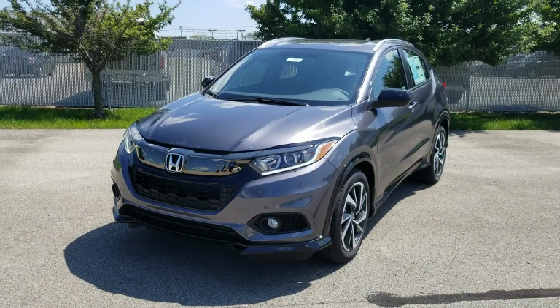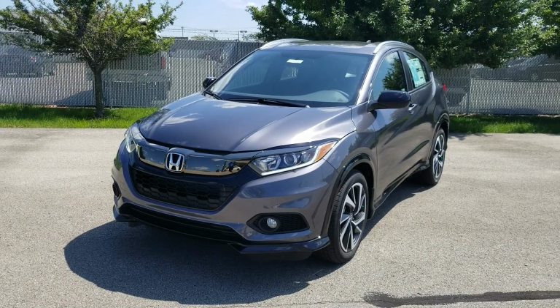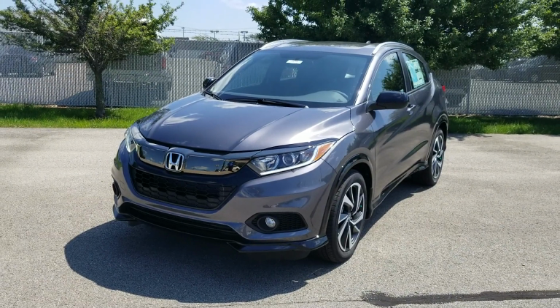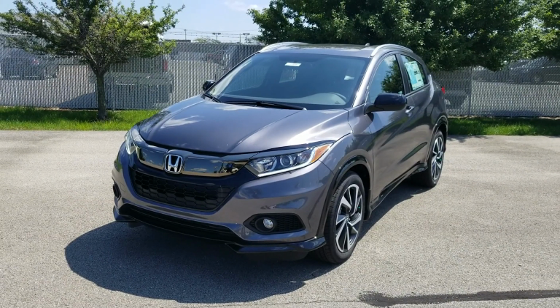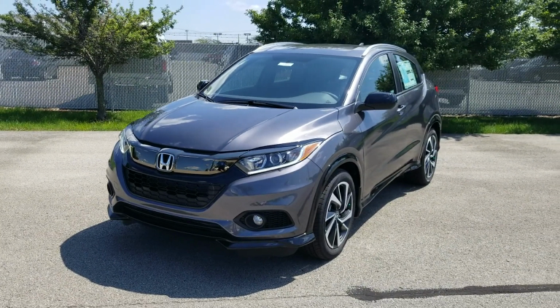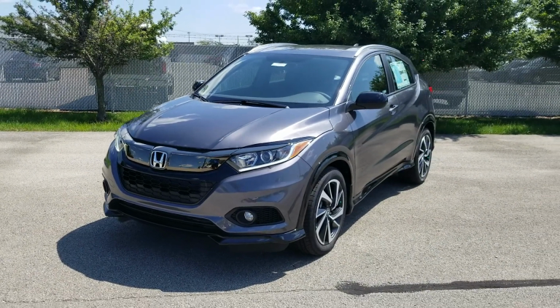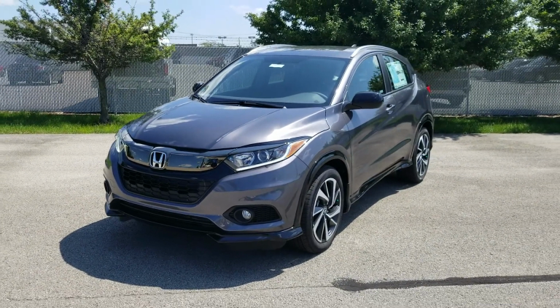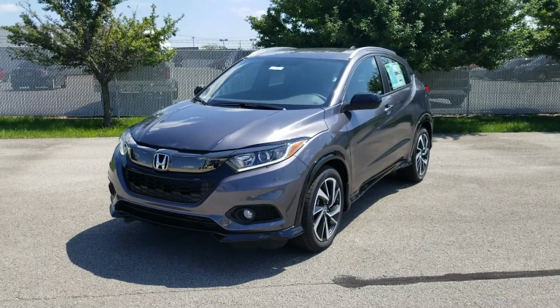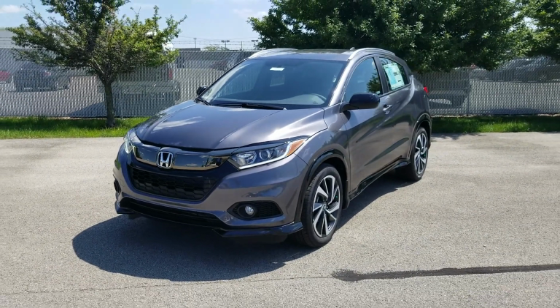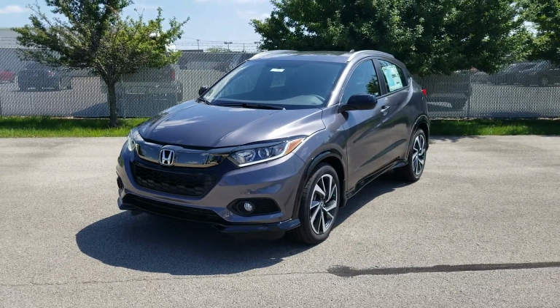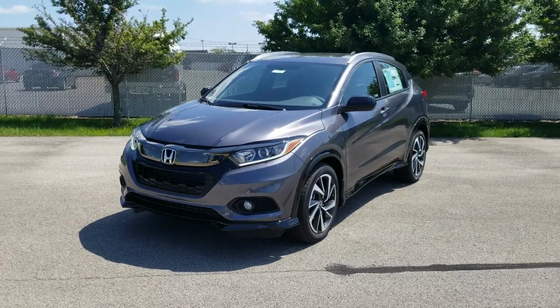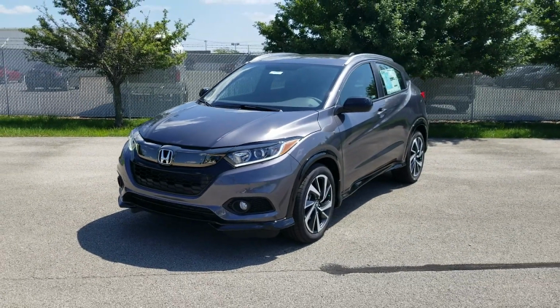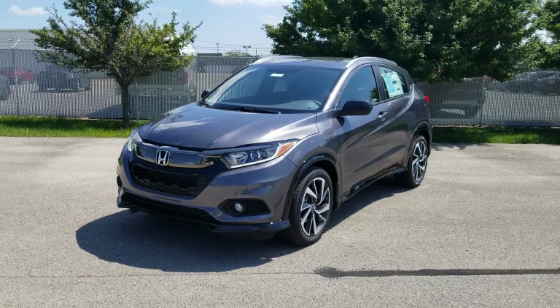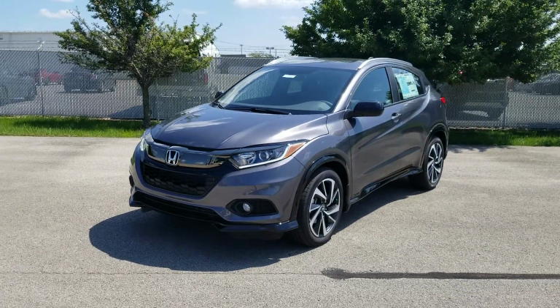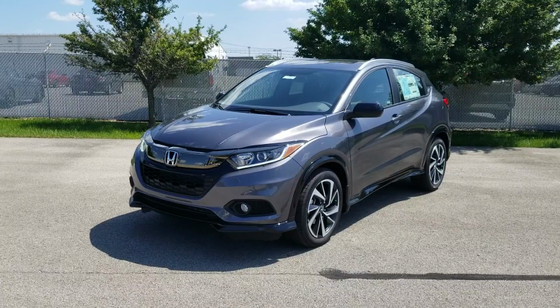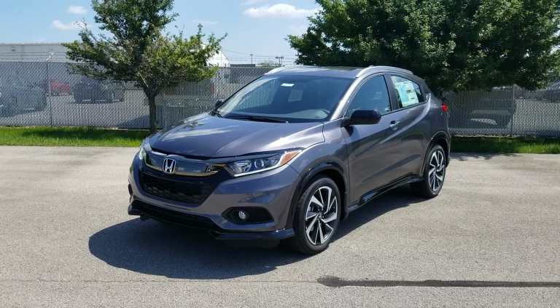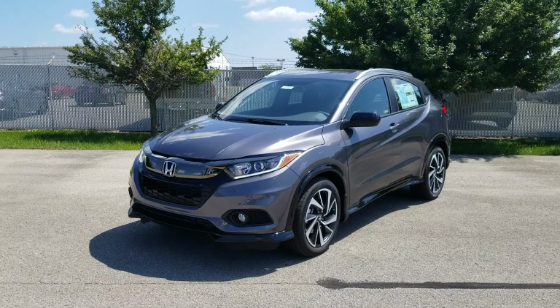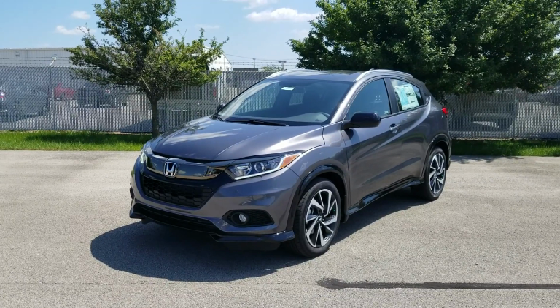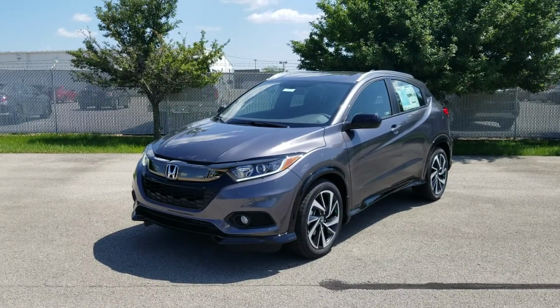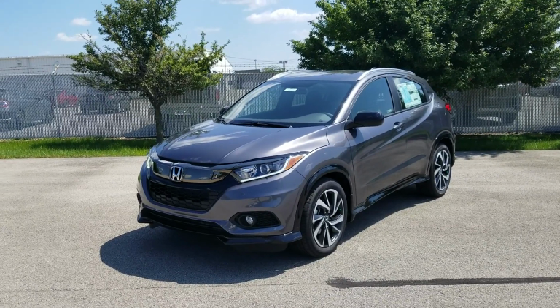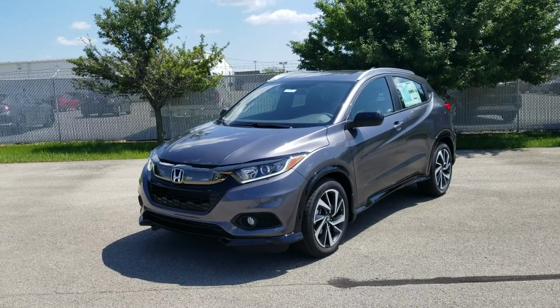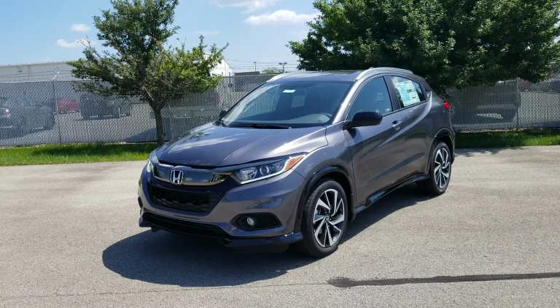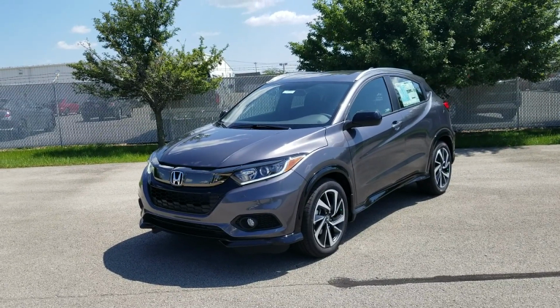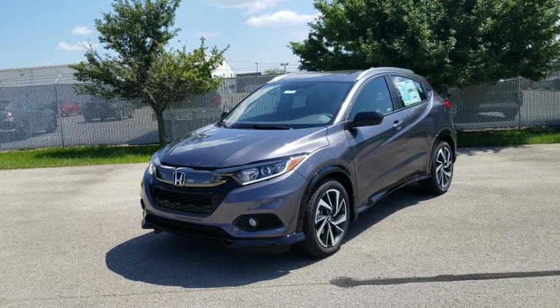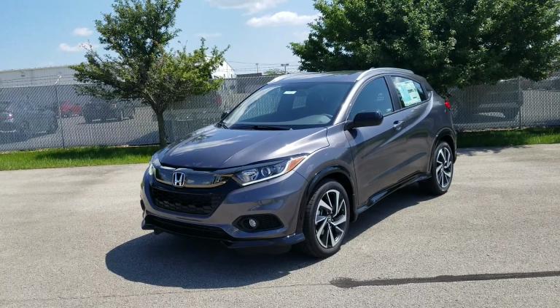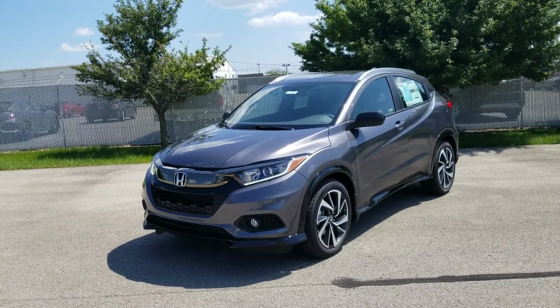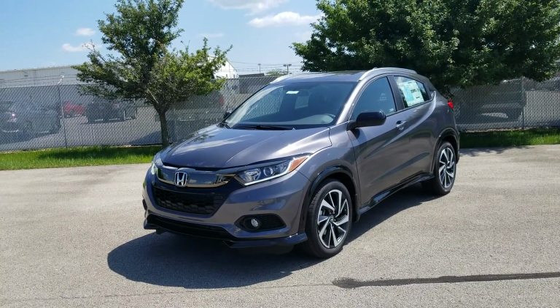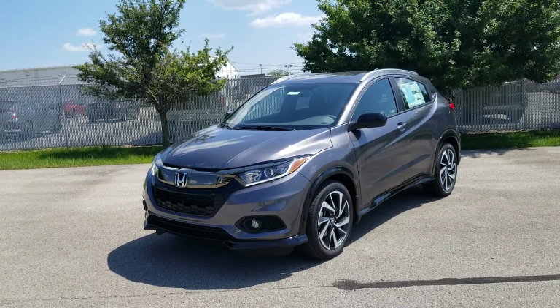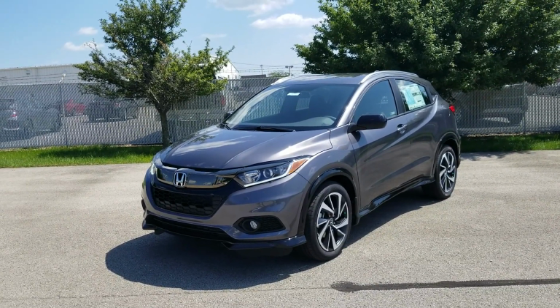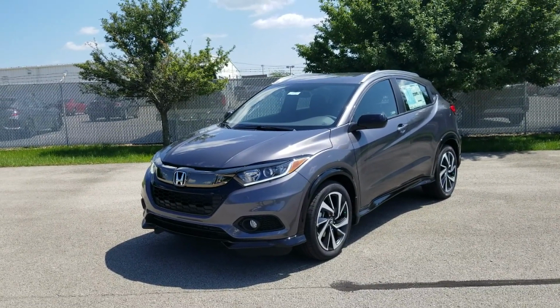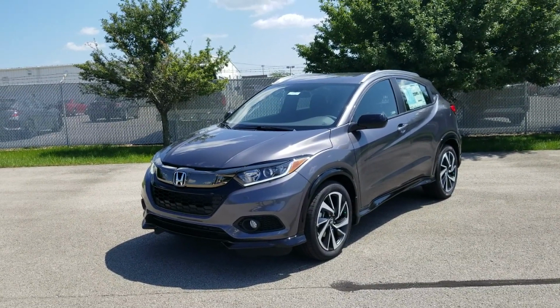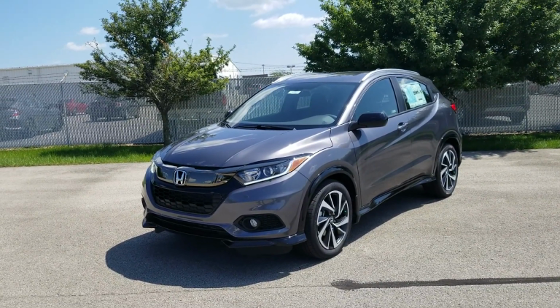Hey guys, I'm over here at Victory Honda of Muncie. My name is Silas Phillips. Give me a call at 765-337-8737.